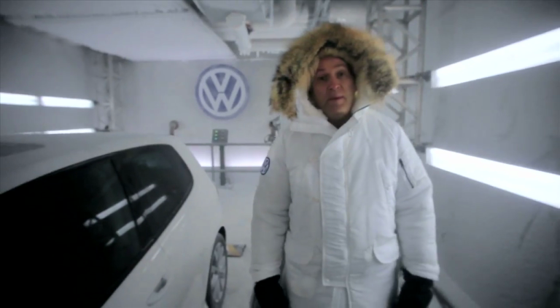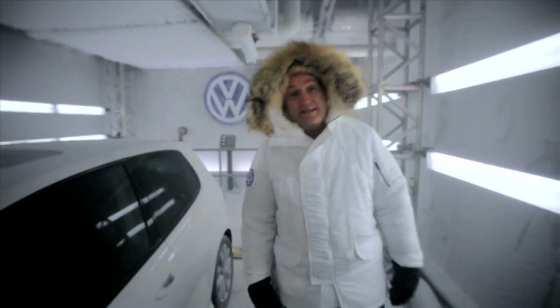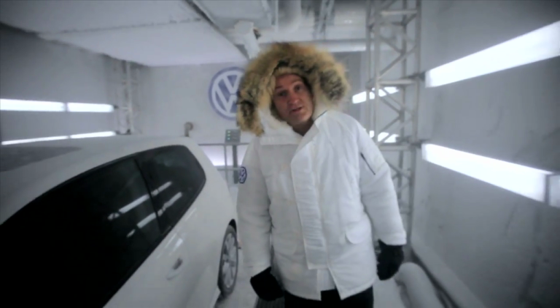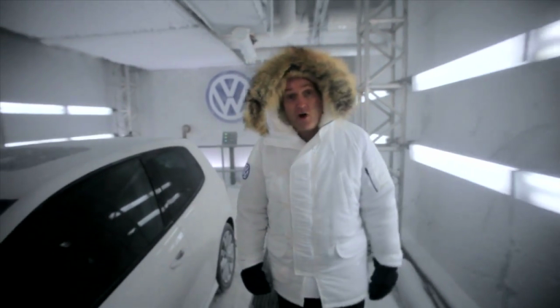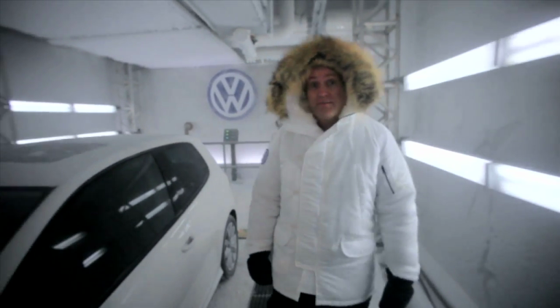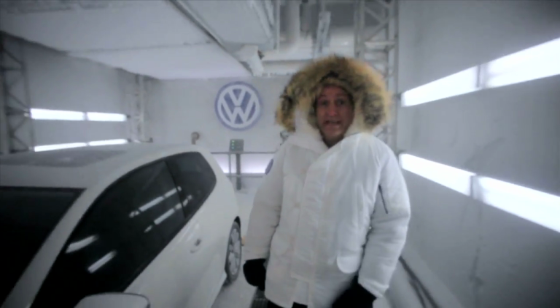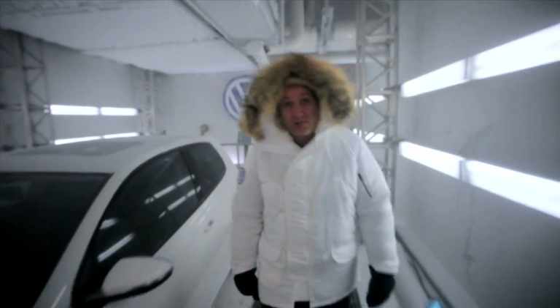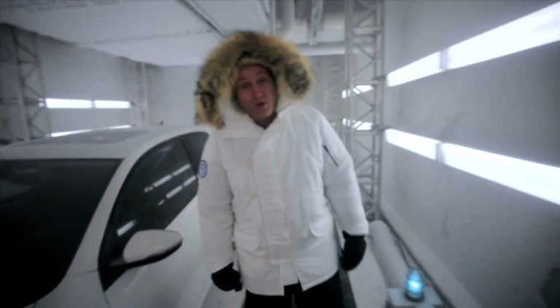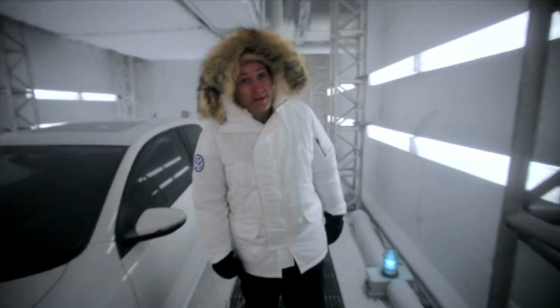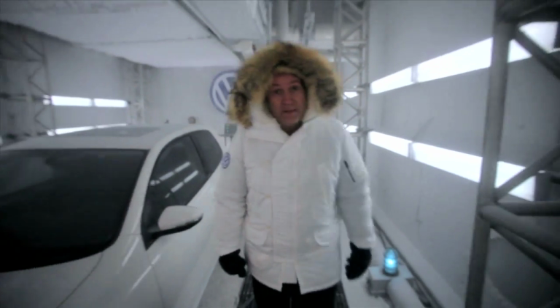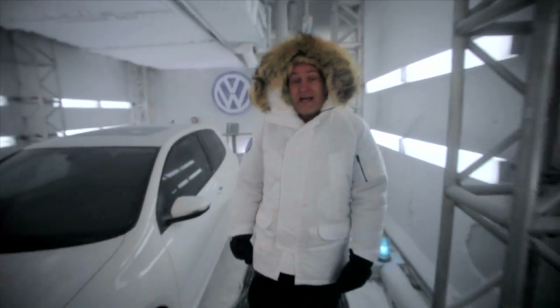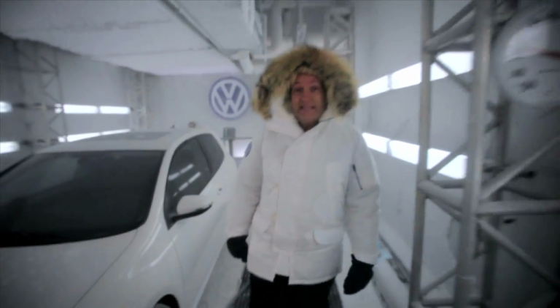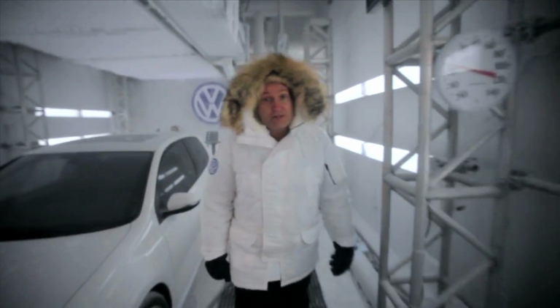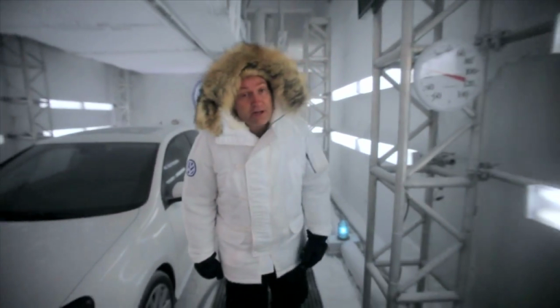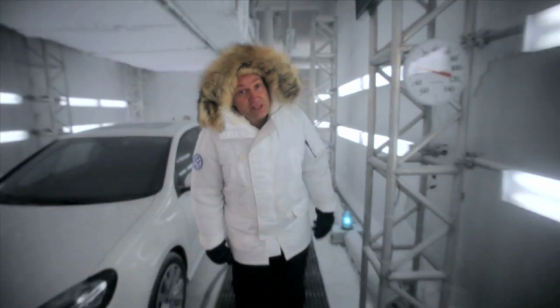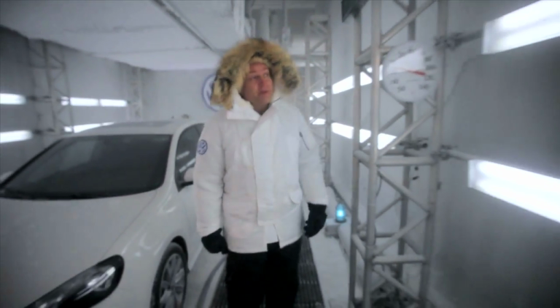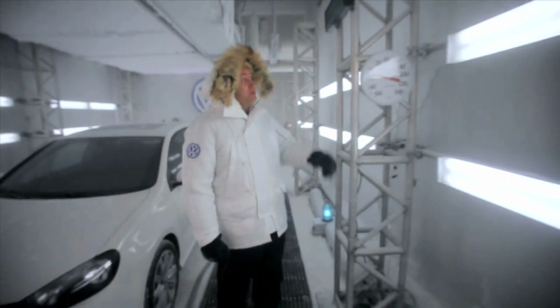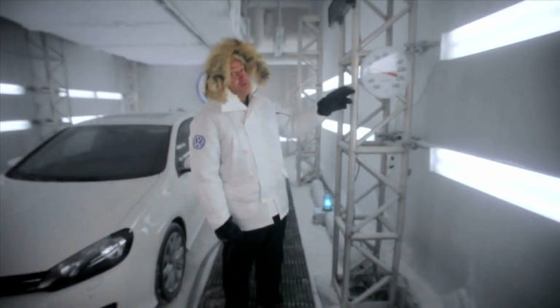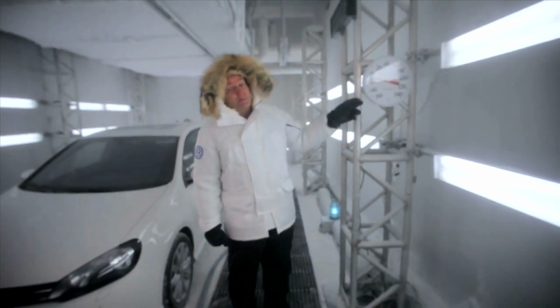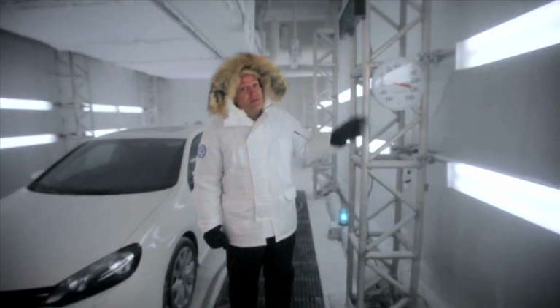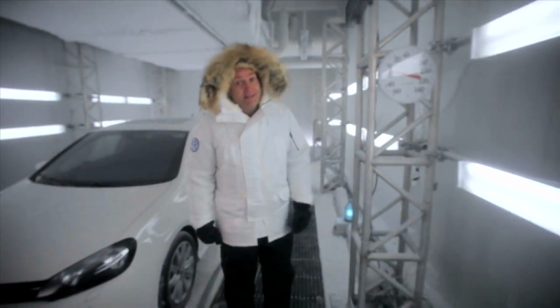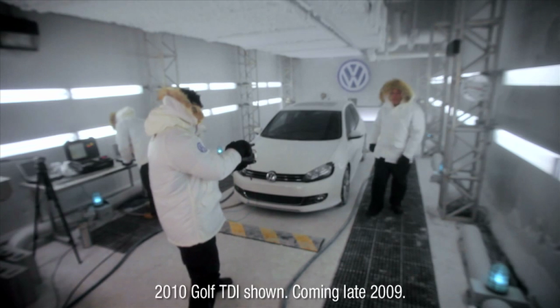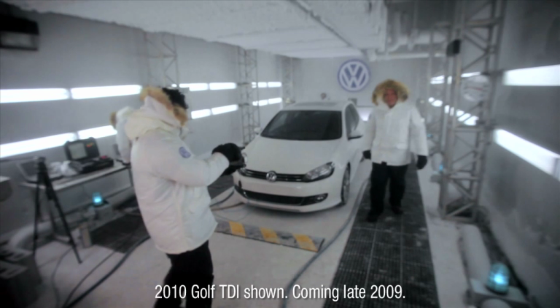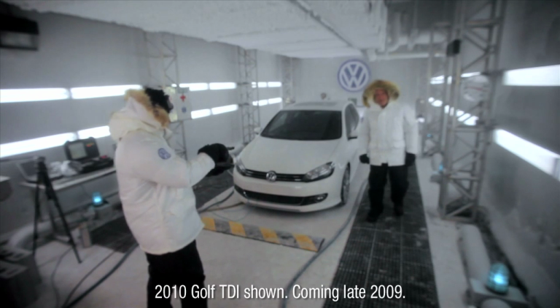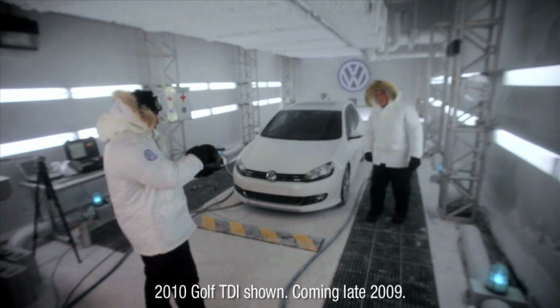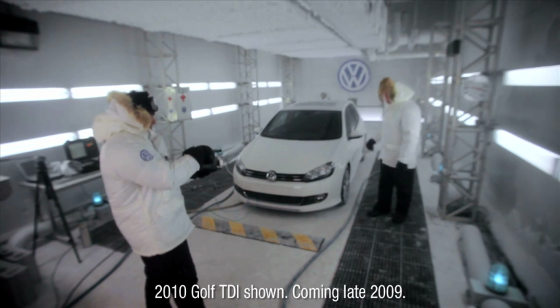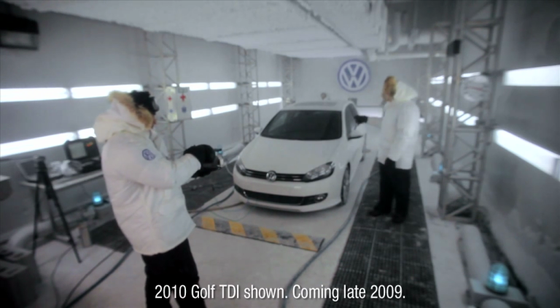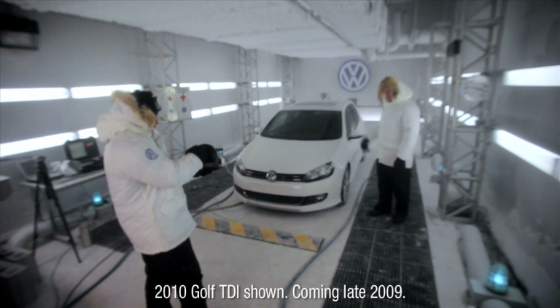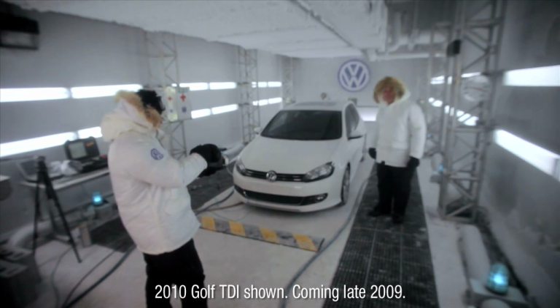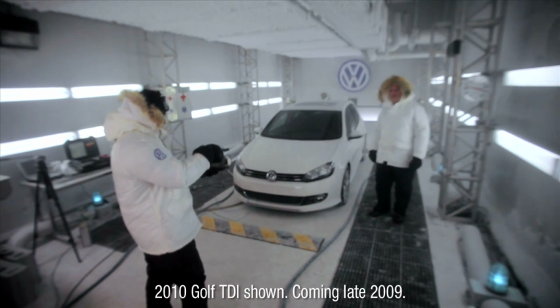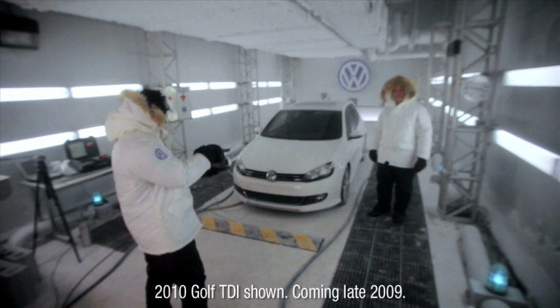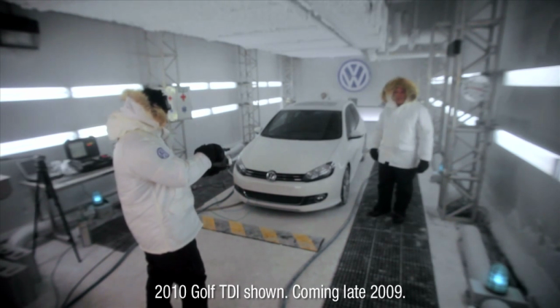People think diesels have a hard time starting in the extreme cold, but TDI clean diesels are designed to start when the temperature drops below zero. To put it to the test, we're going to freeze this new Golf TDI and see if it'll start.